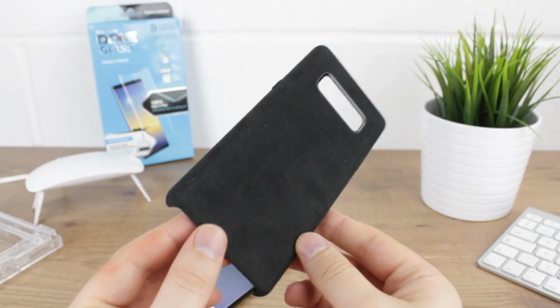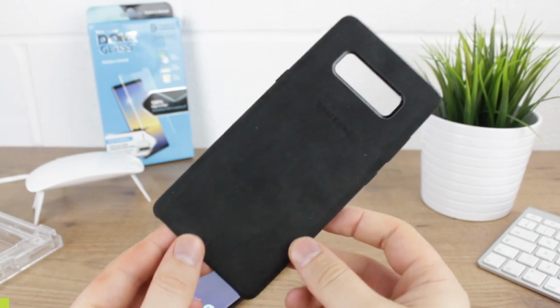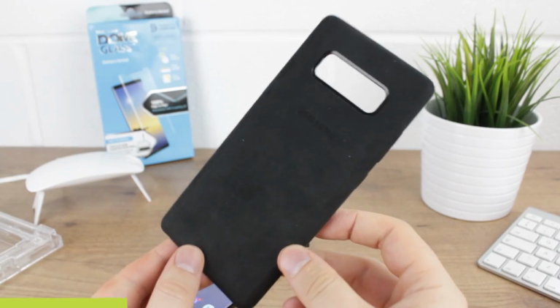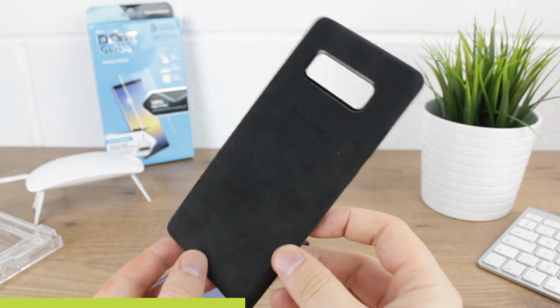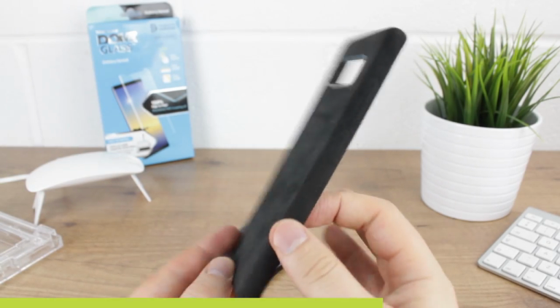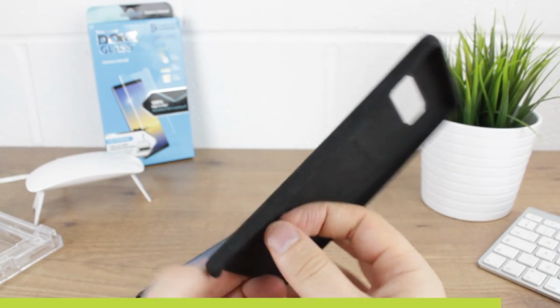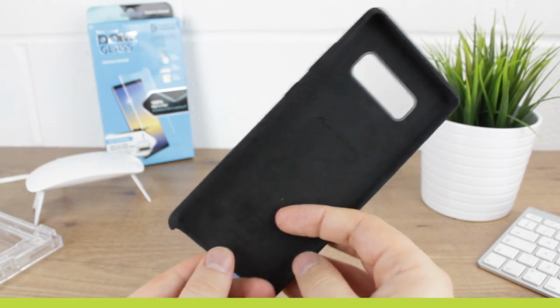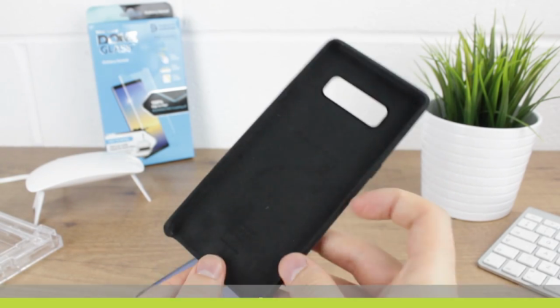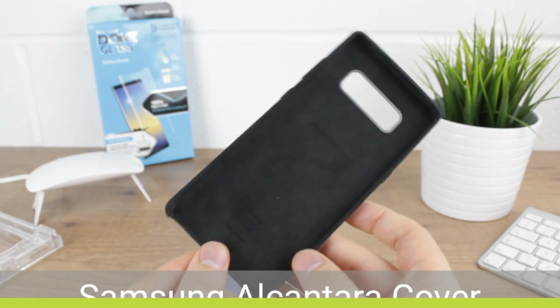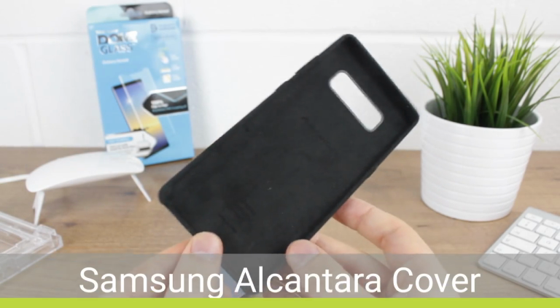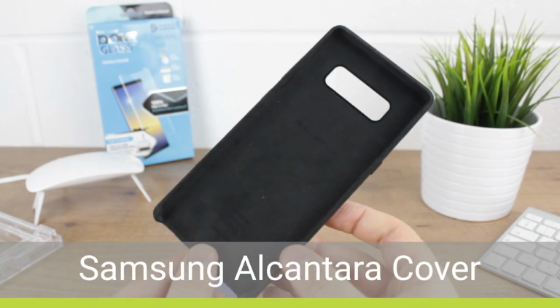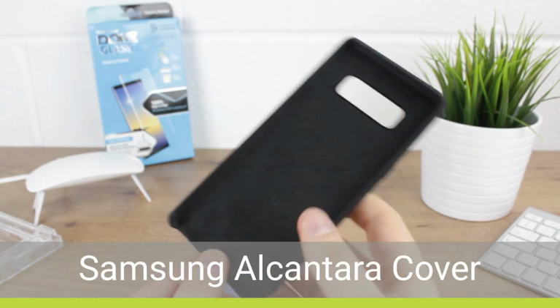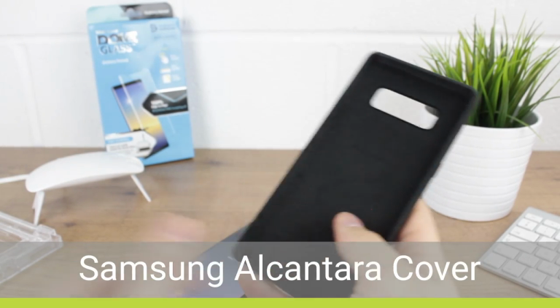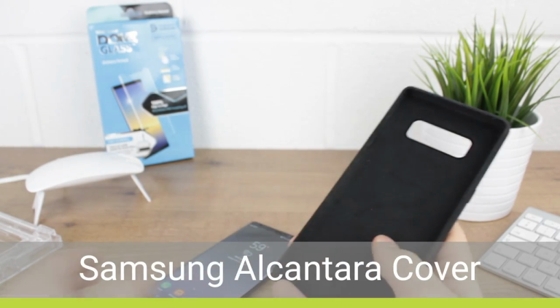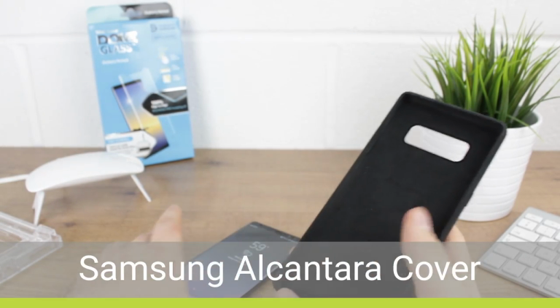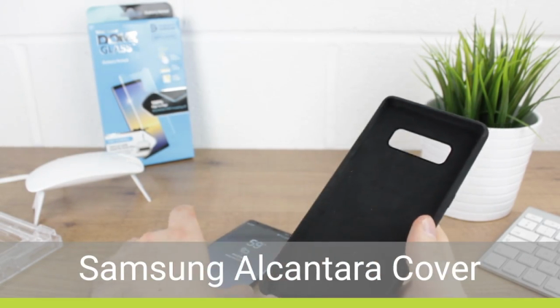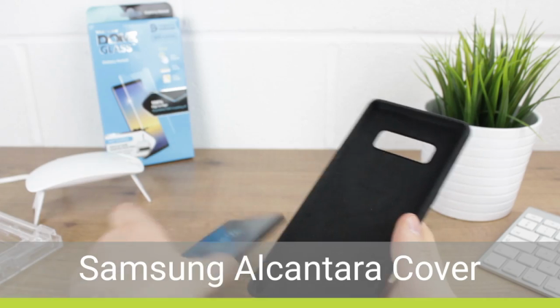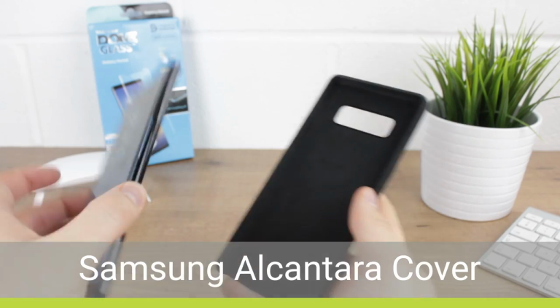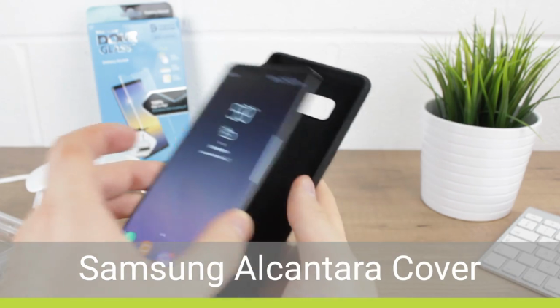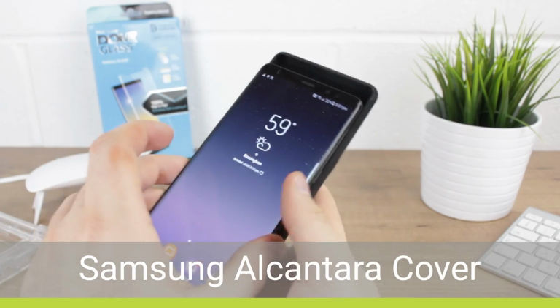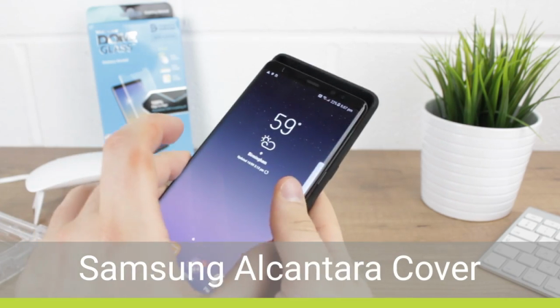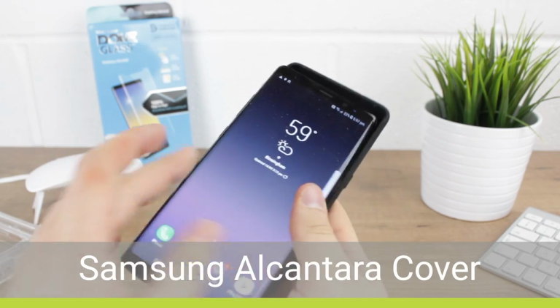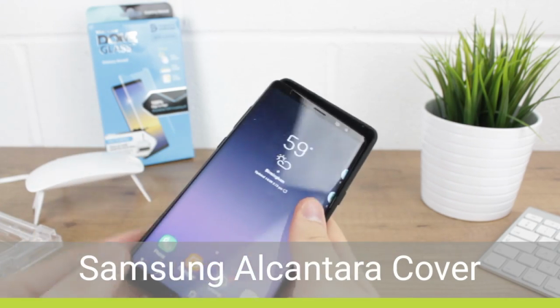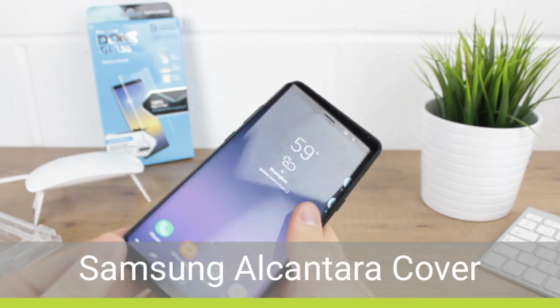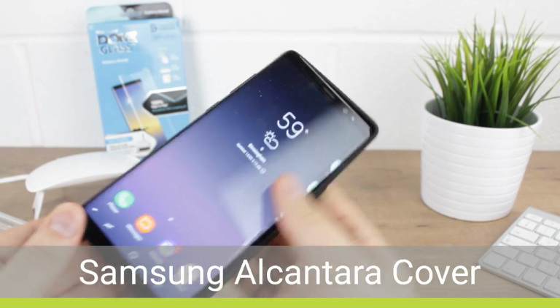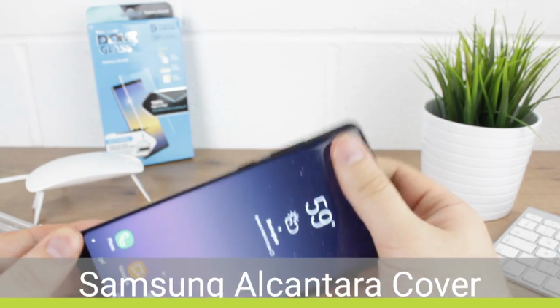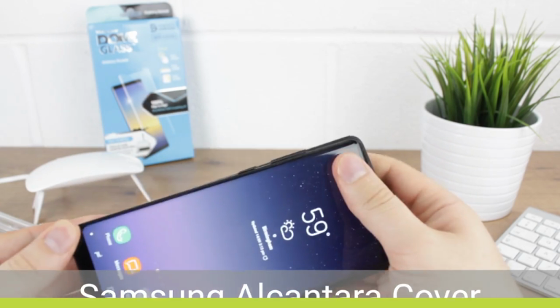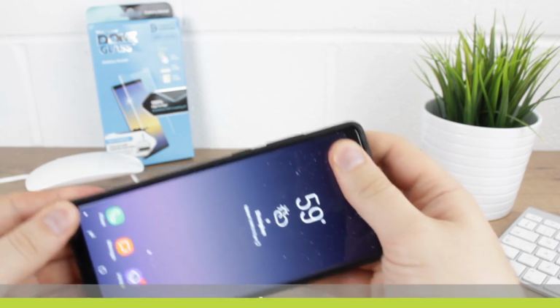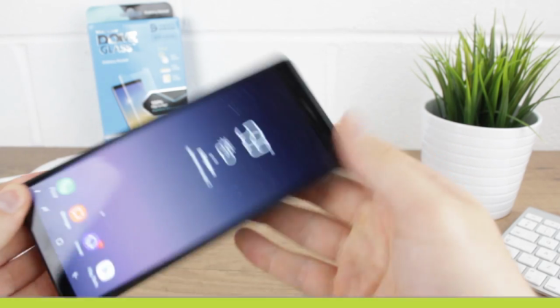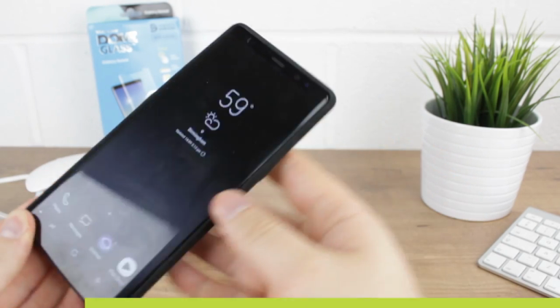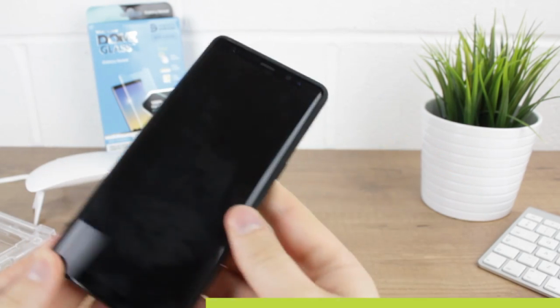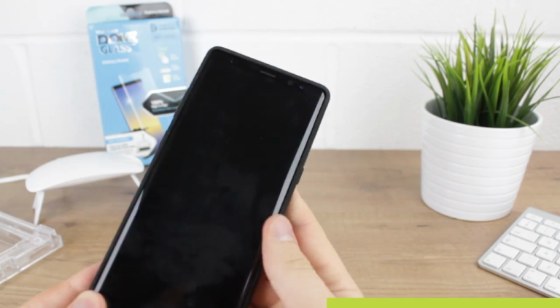Next we'll be testing the official Alcantara cover. Slipping easily onto the phone, the Alcantara also works perfectly with the protector attached.